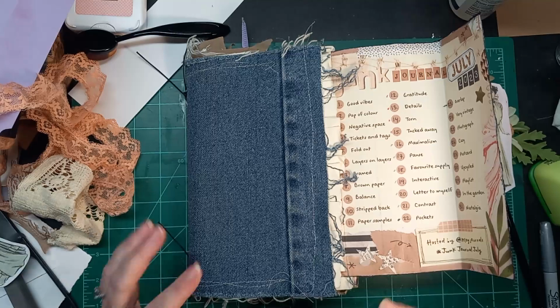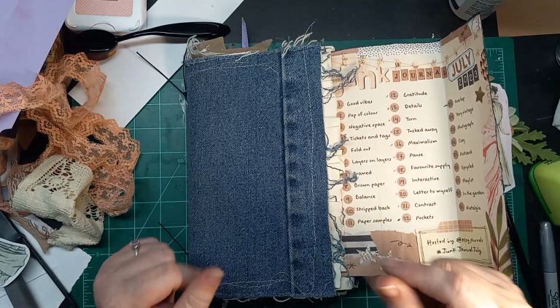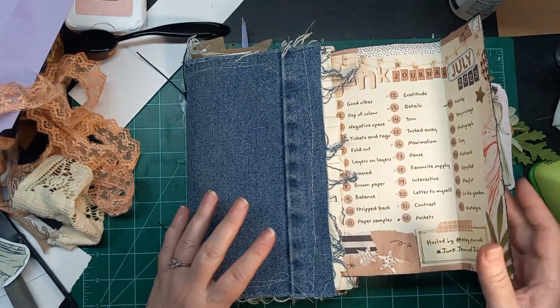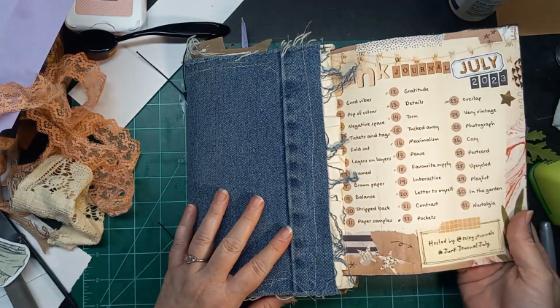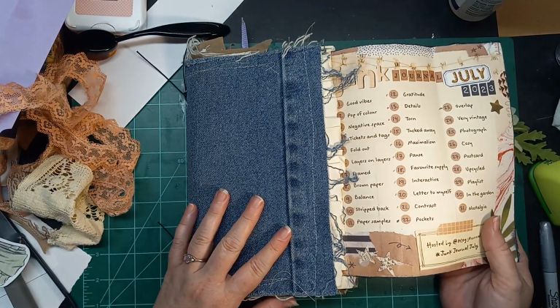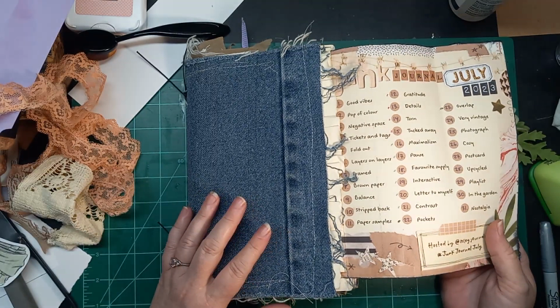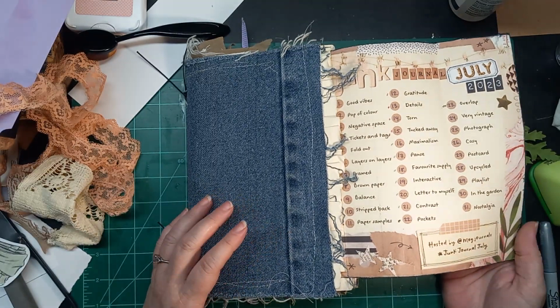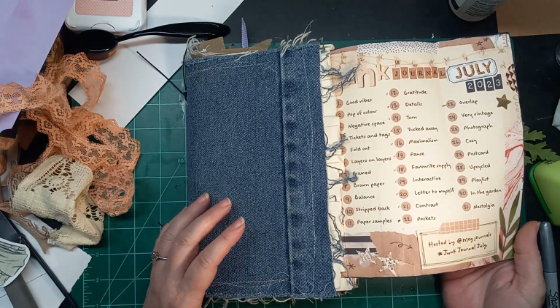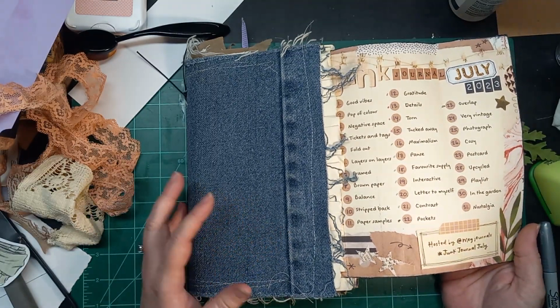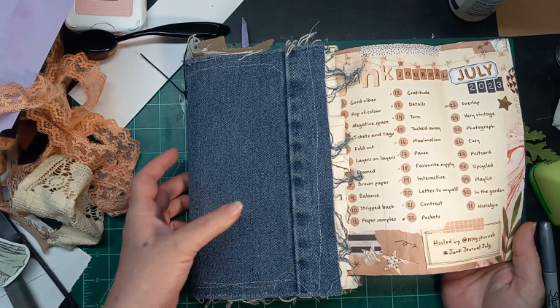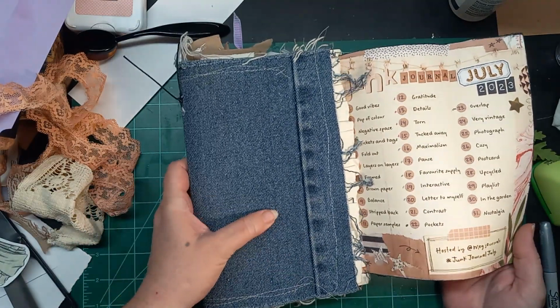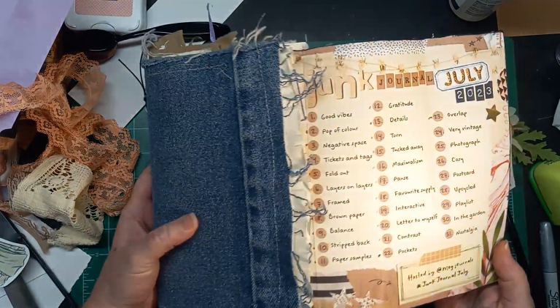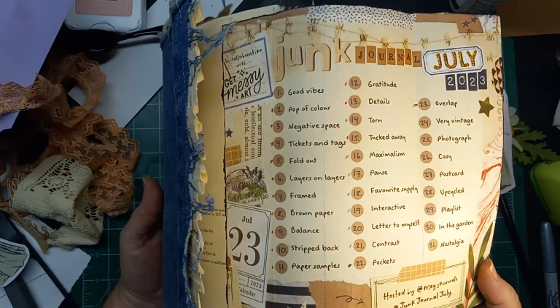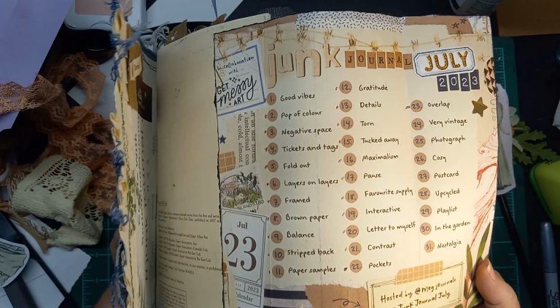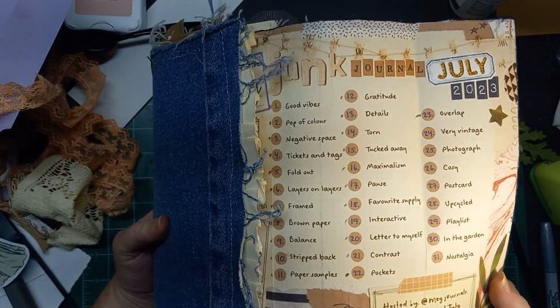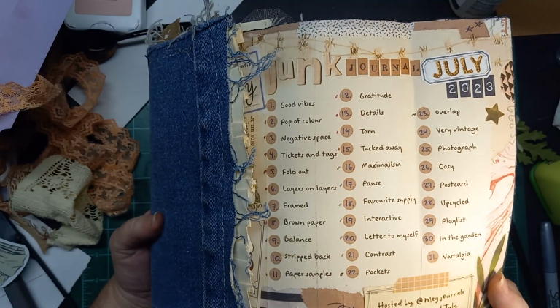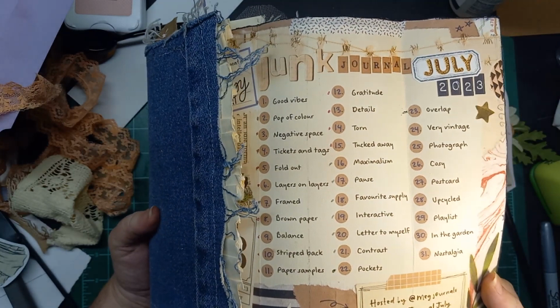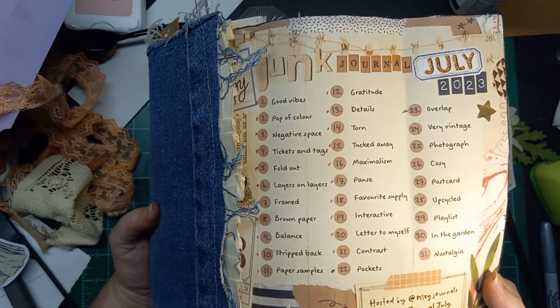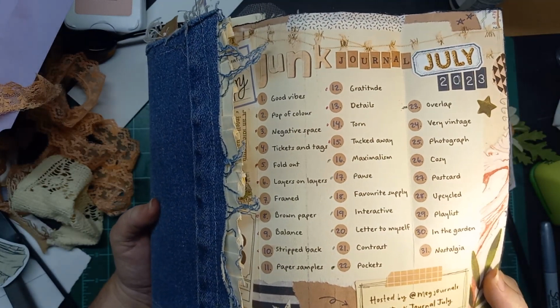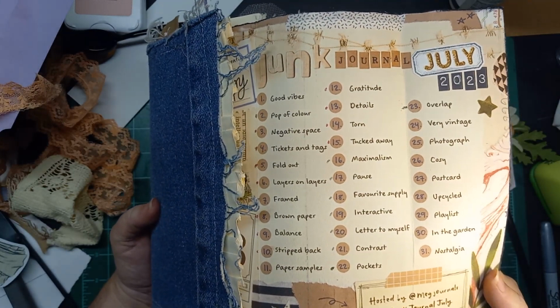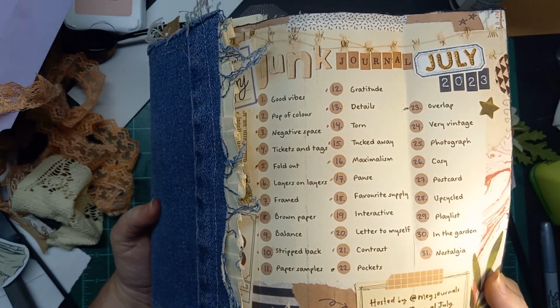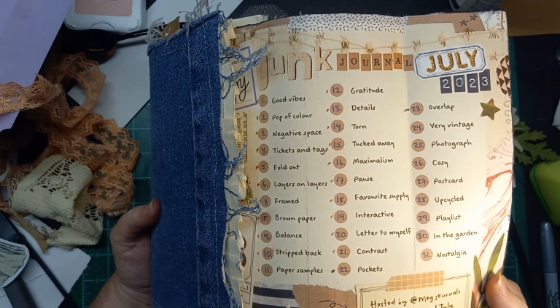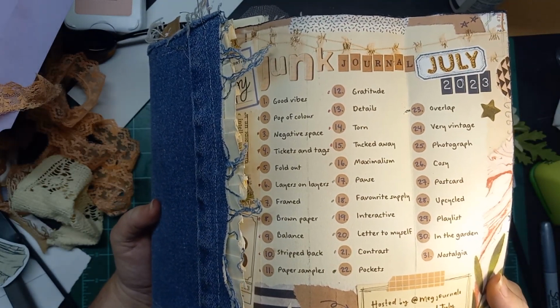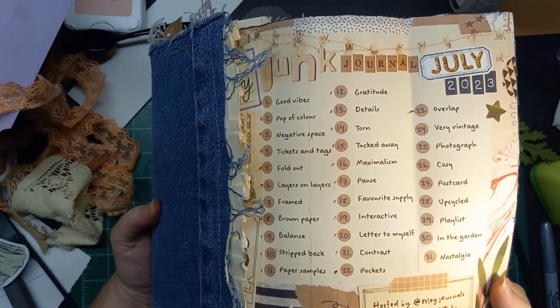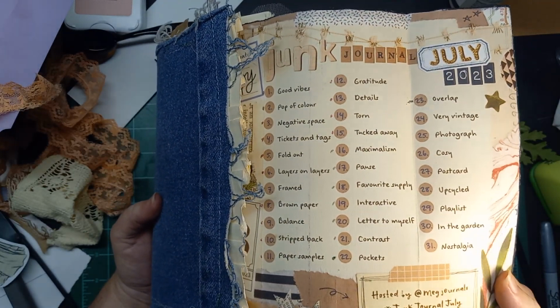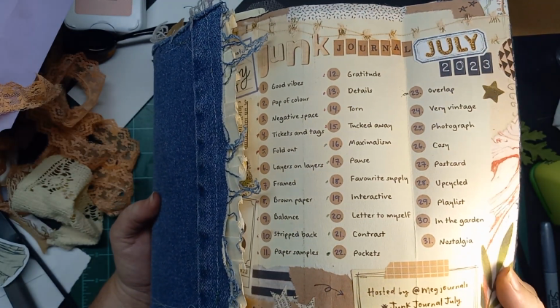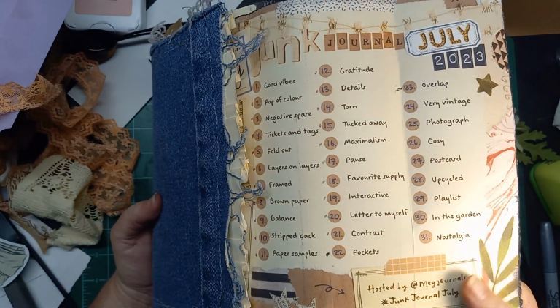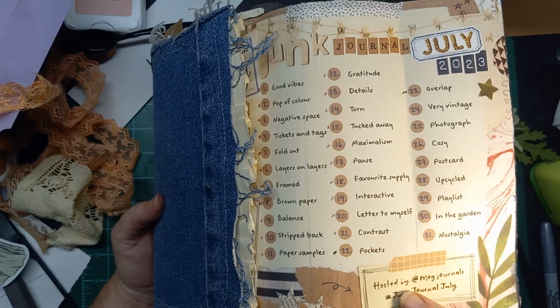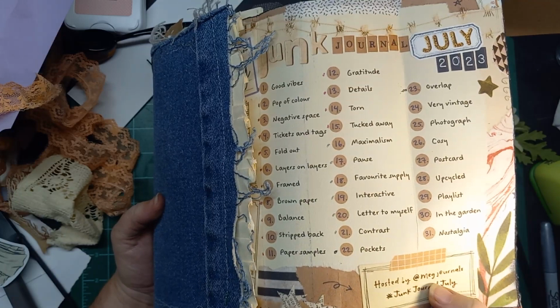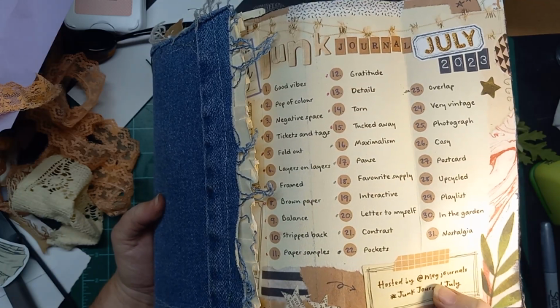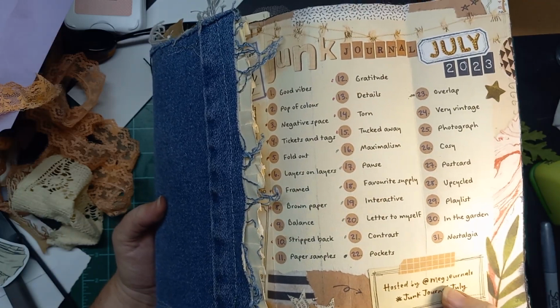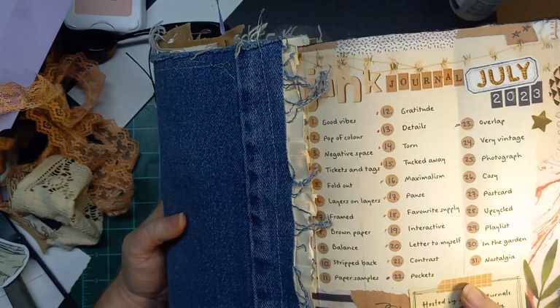Hi everybody, this is Liz with 143 Handmade, and I am here today to do Junk Journal July Day 24, Very Vintage, and it's hosted by Meg at Meg's Journals.